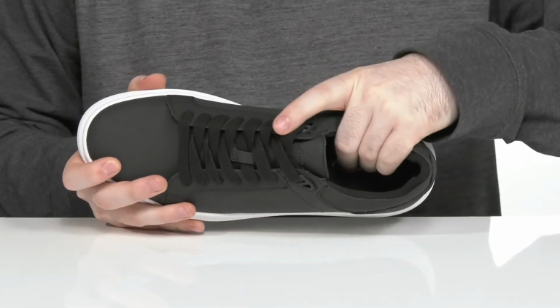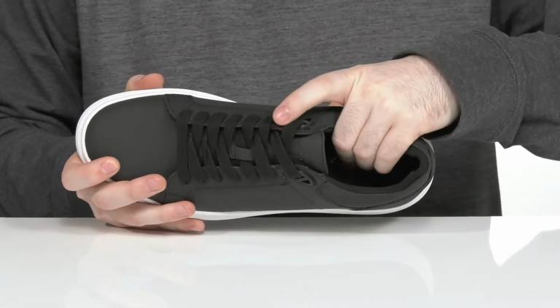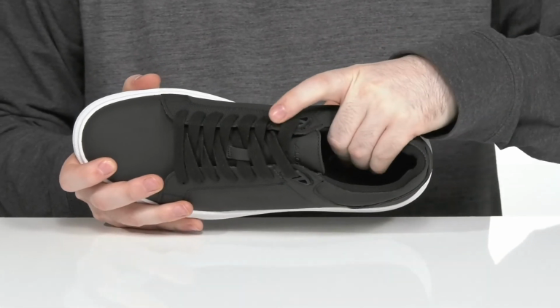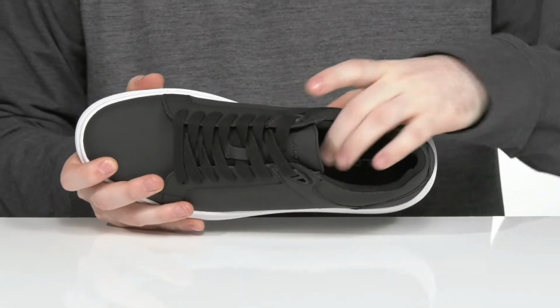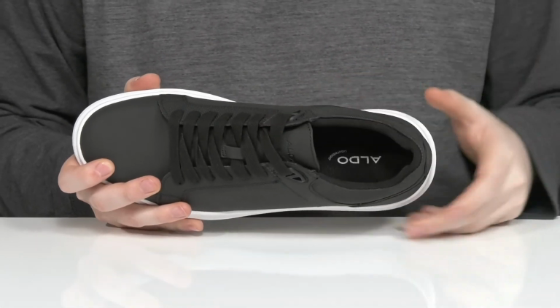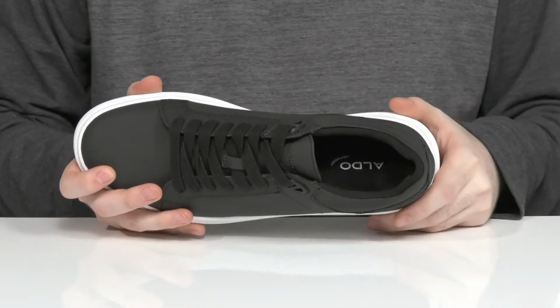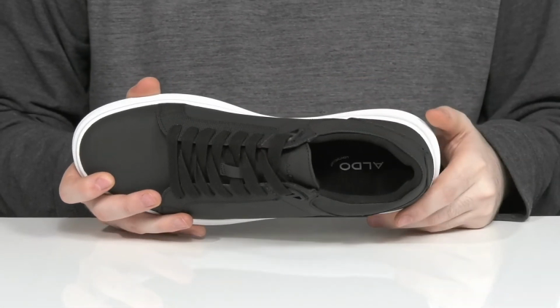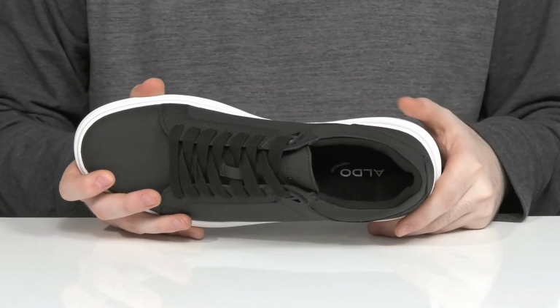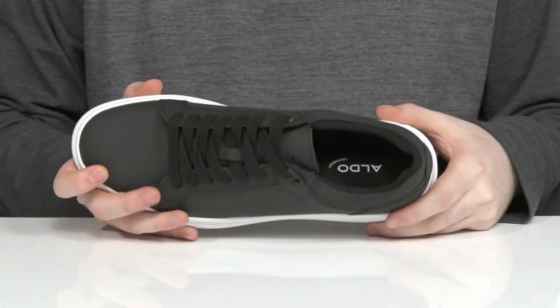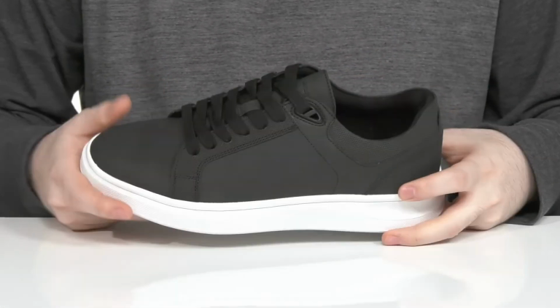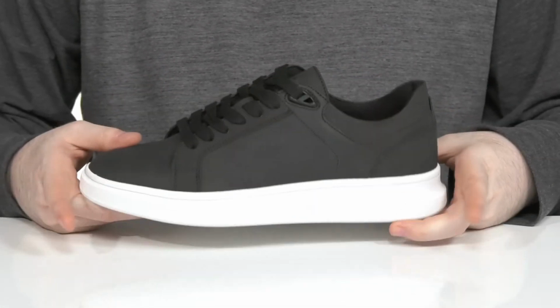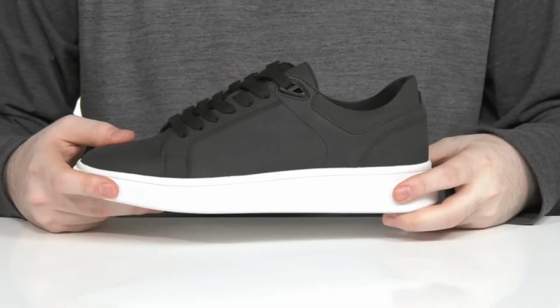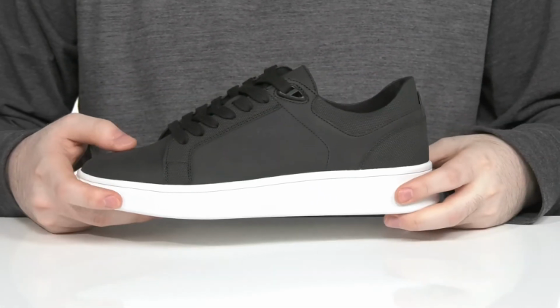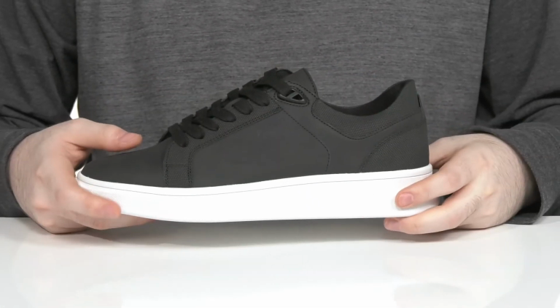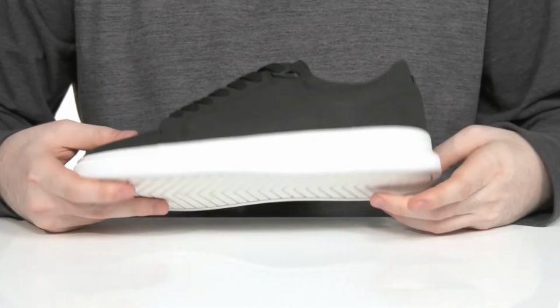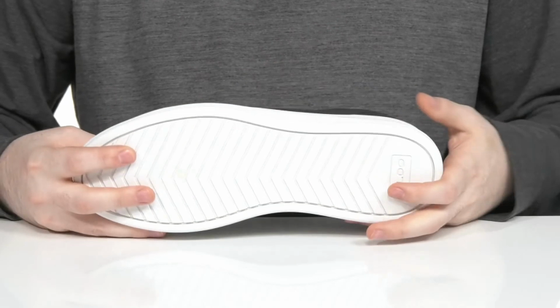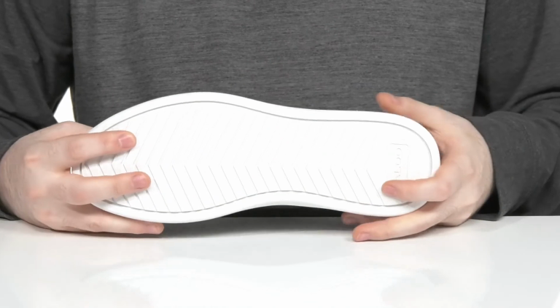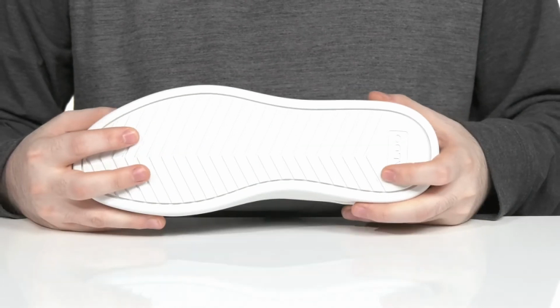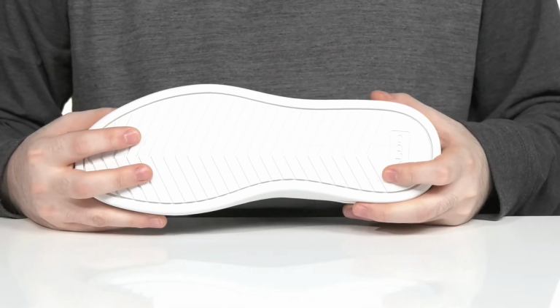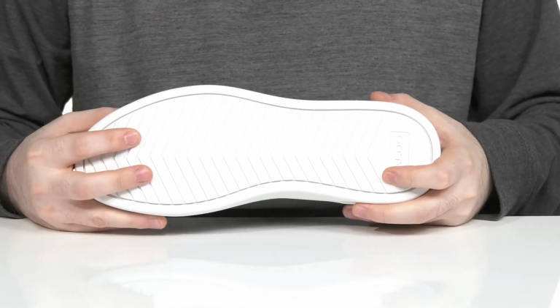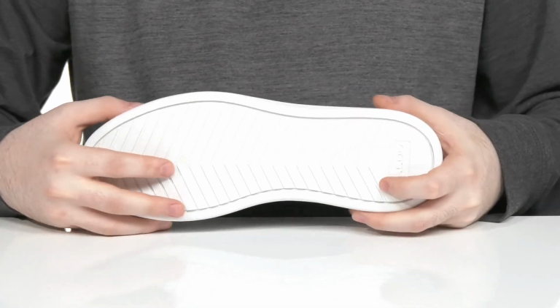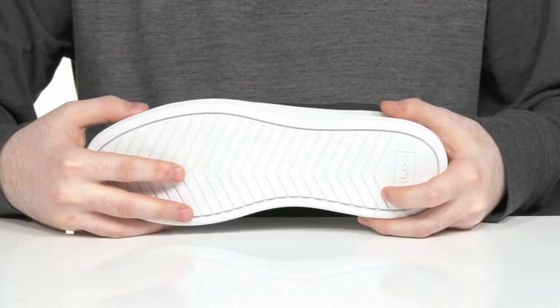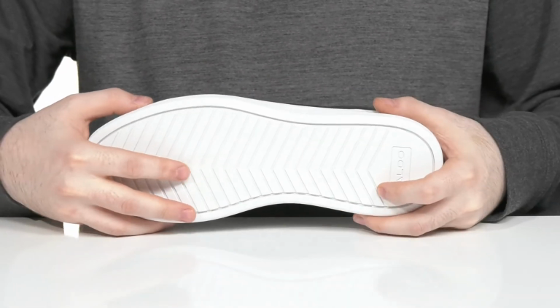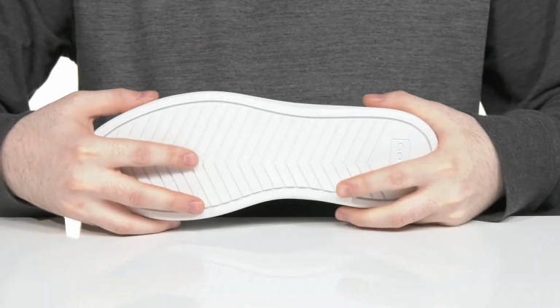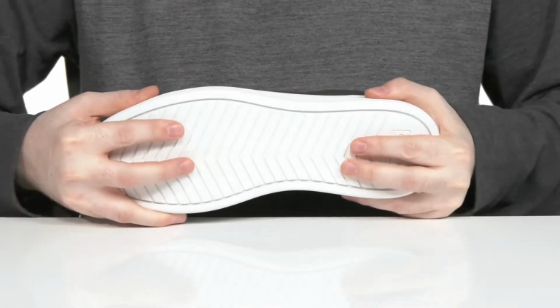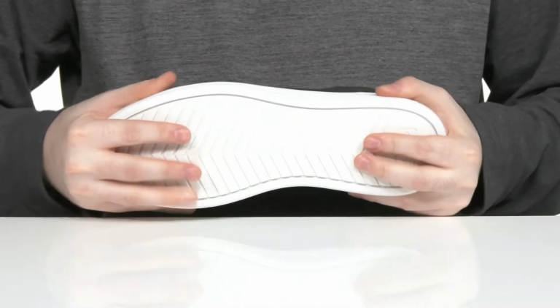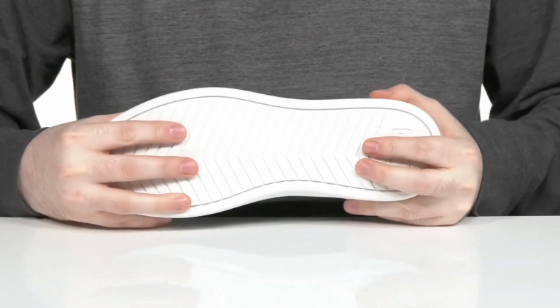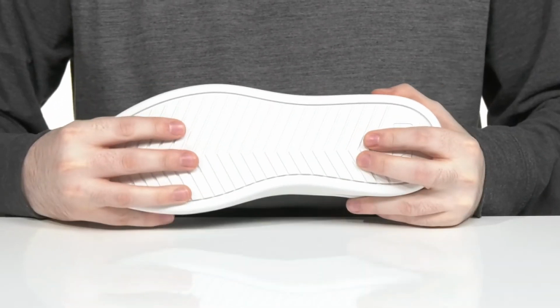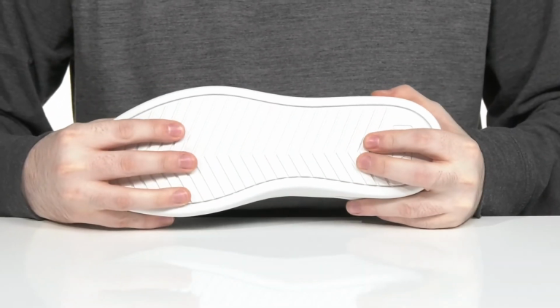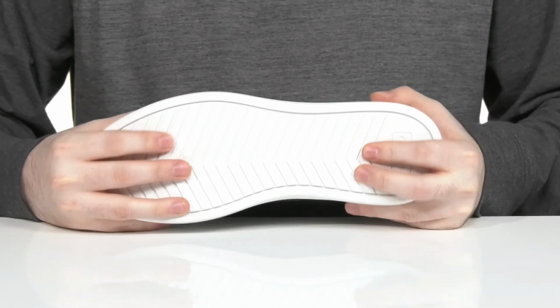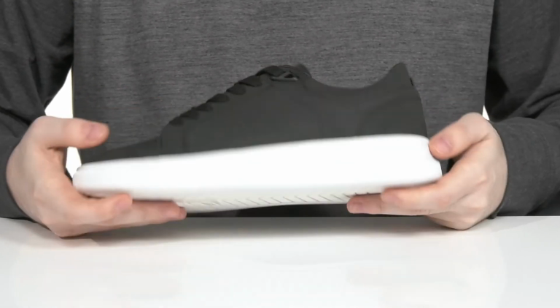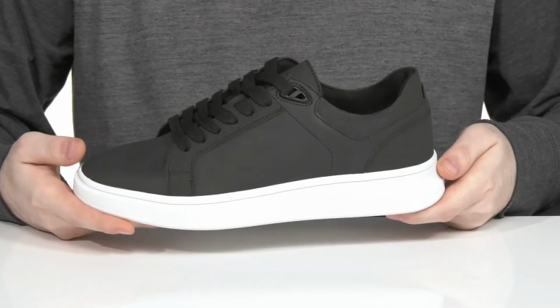There's a cushioned foam footbed sitting at the bottom, and it sits on top of a lightweight chunky synthetic outsole and midsole that is very durable.